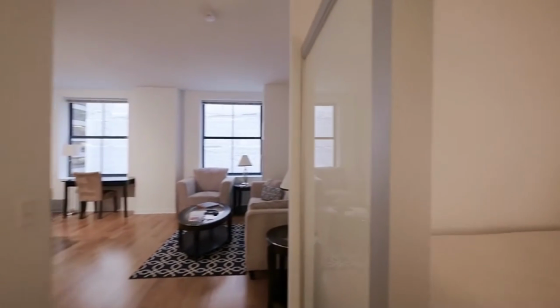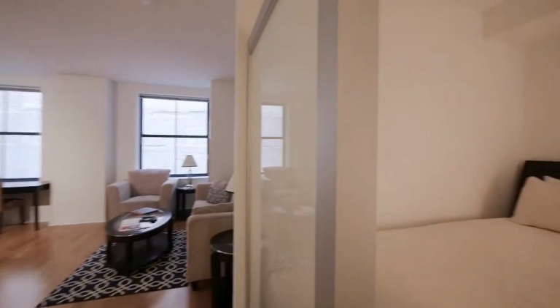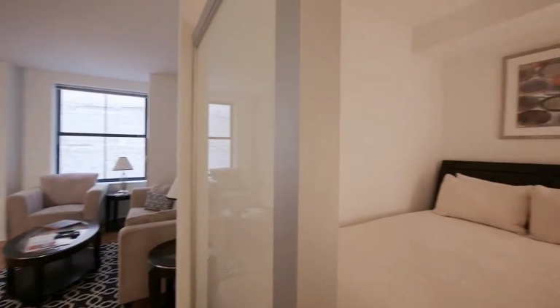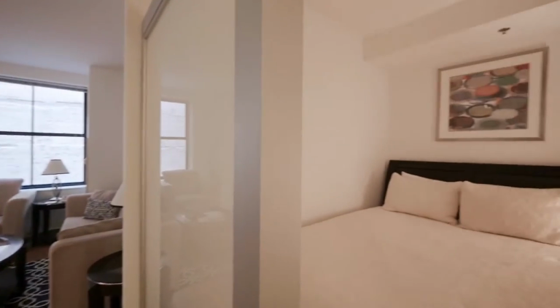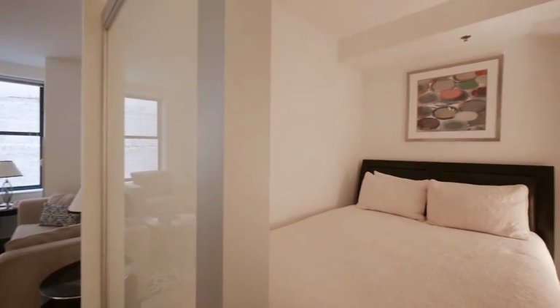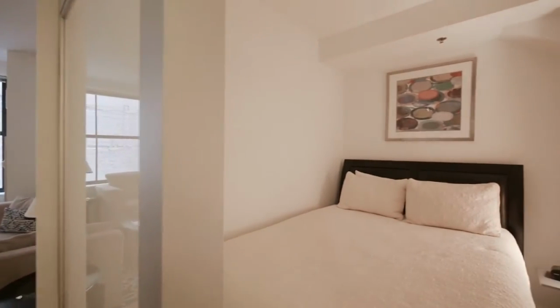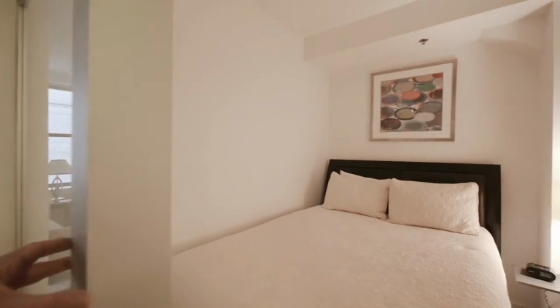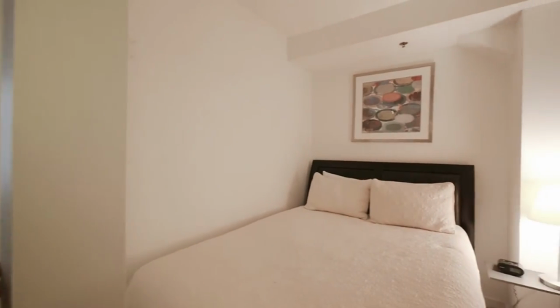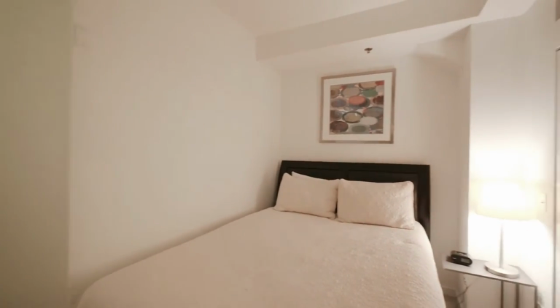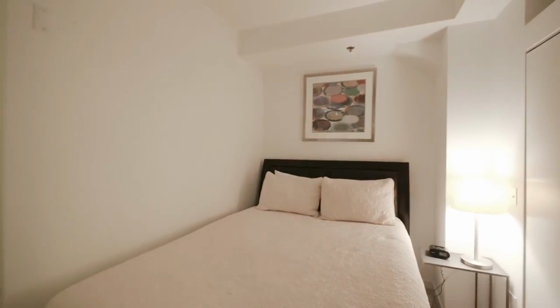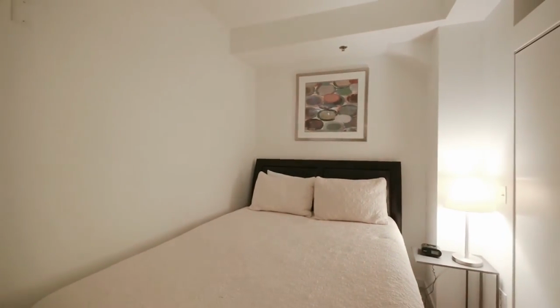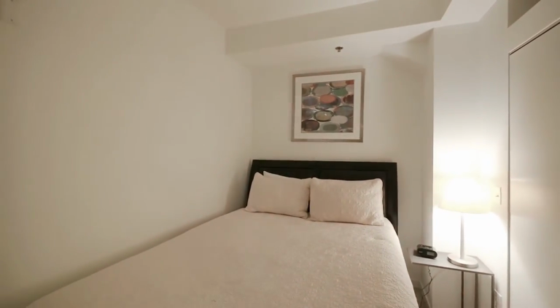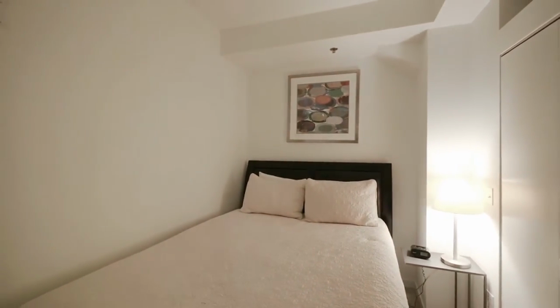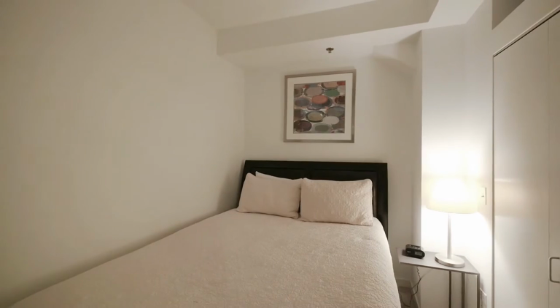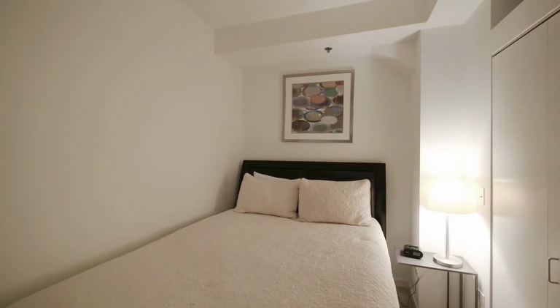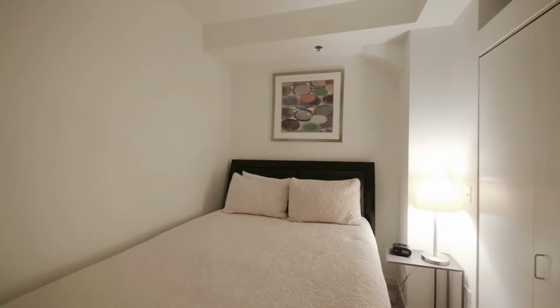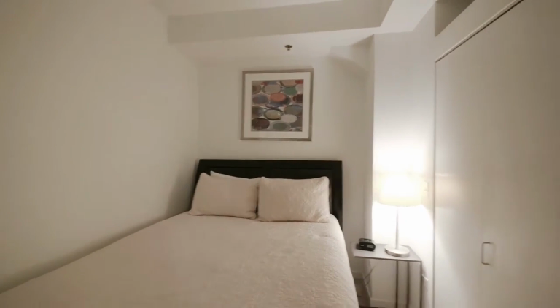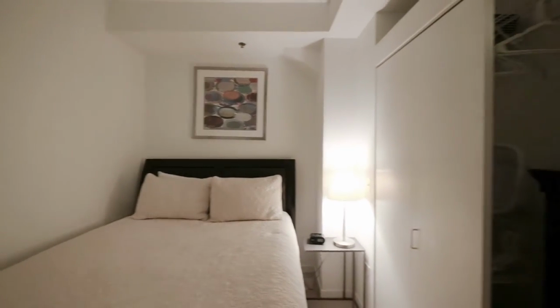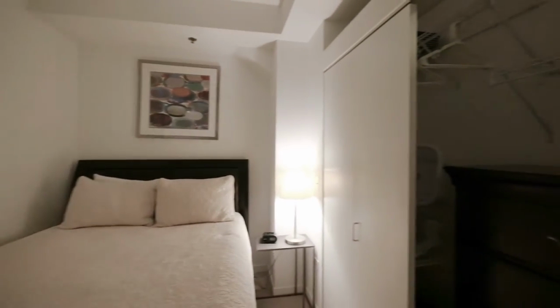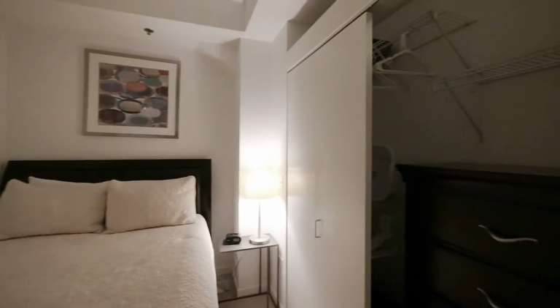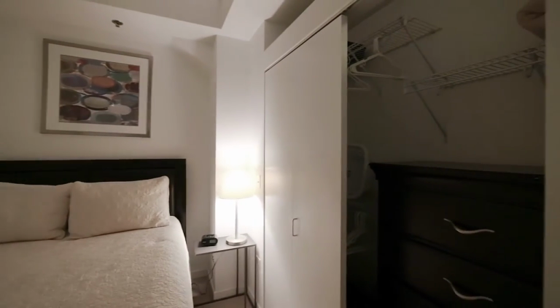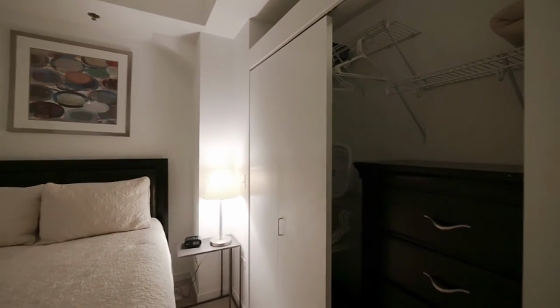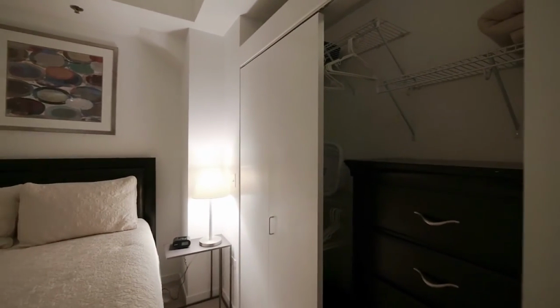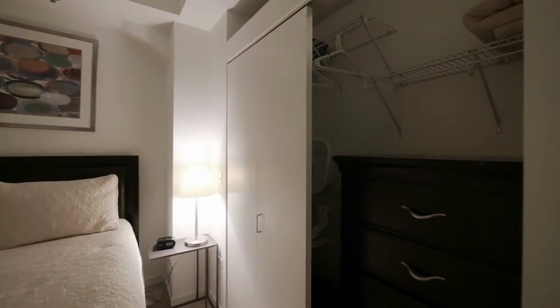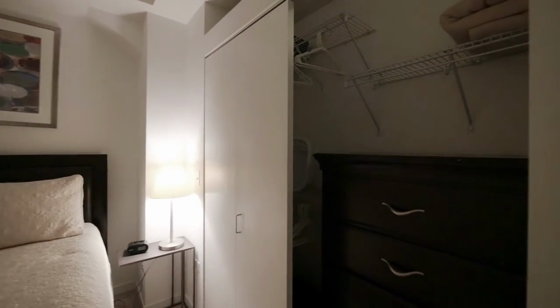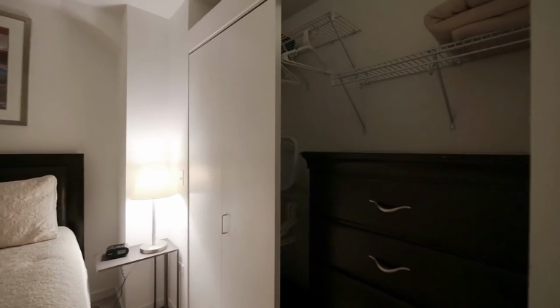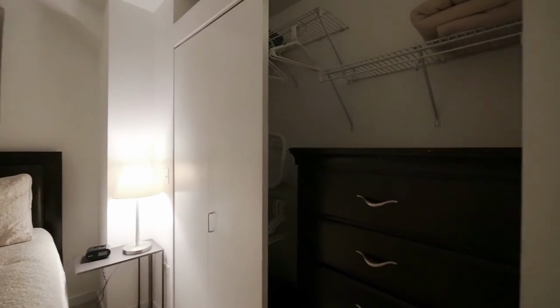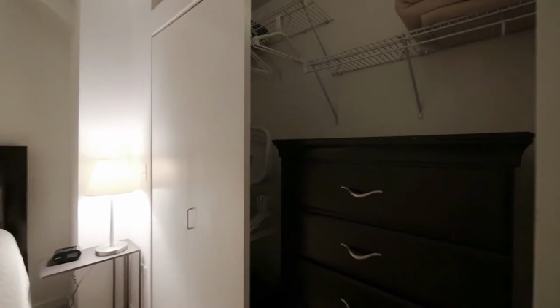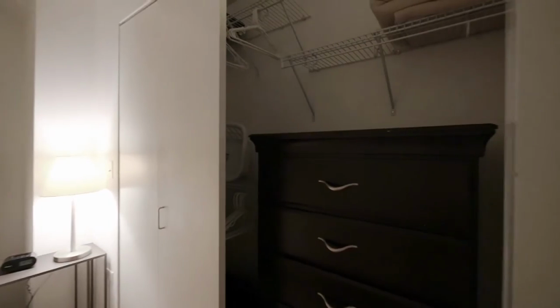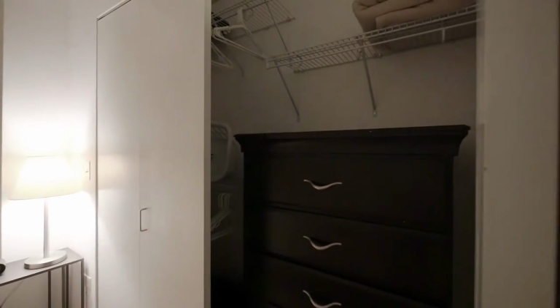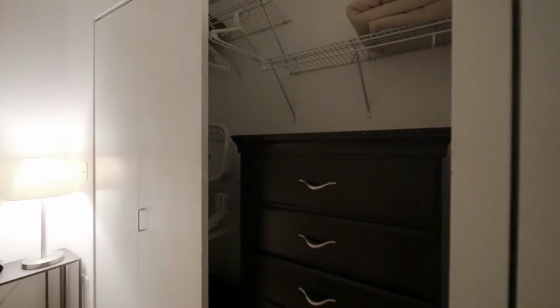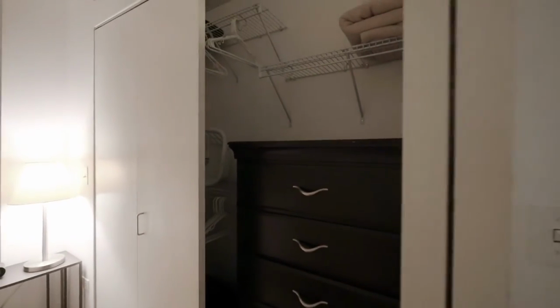The sleeping area is off to your right, and it has a wall-wide closet with a chest of drawers in it.